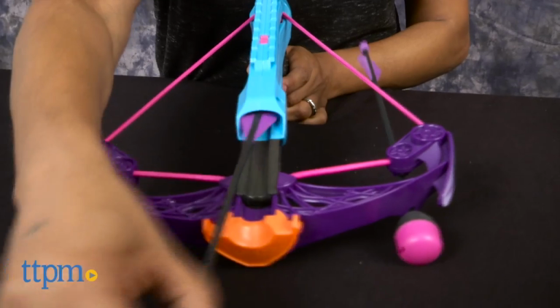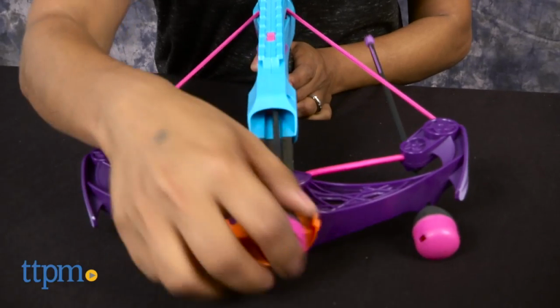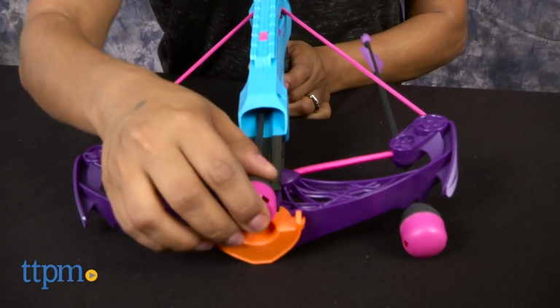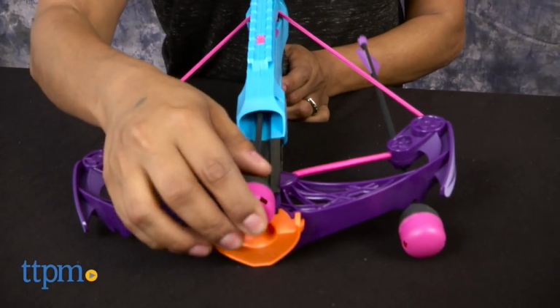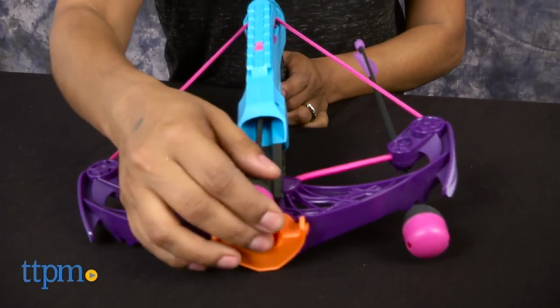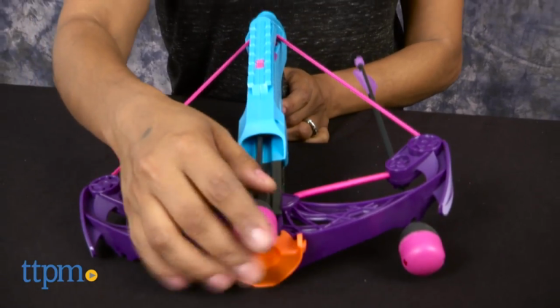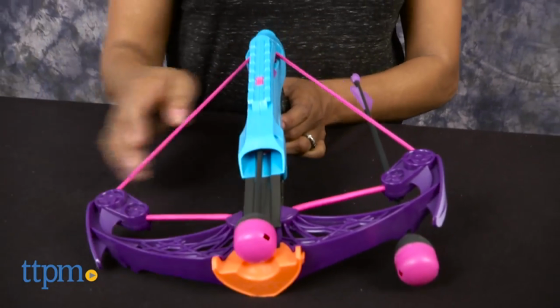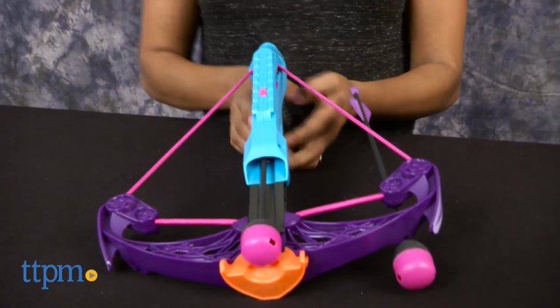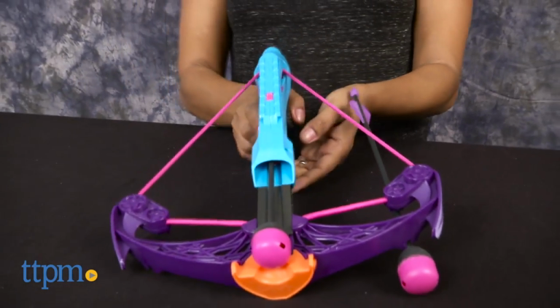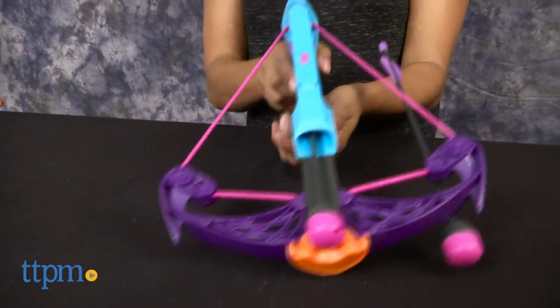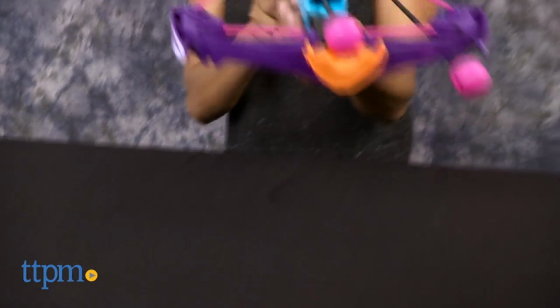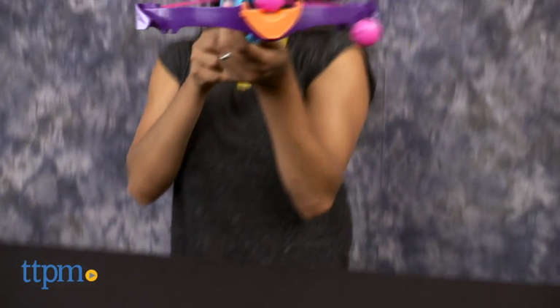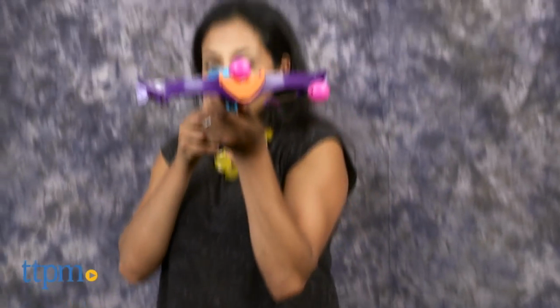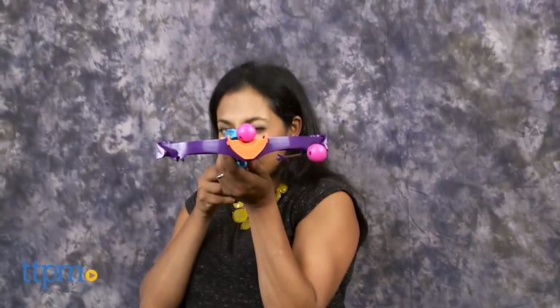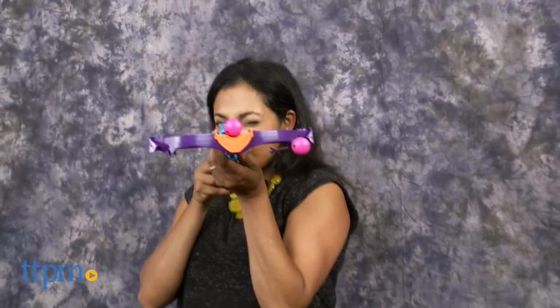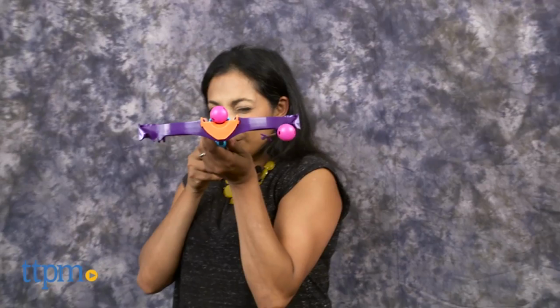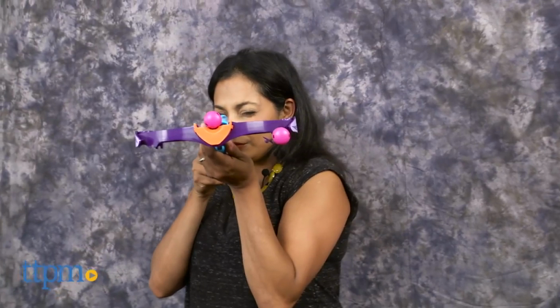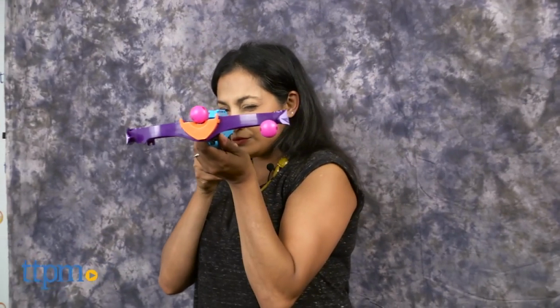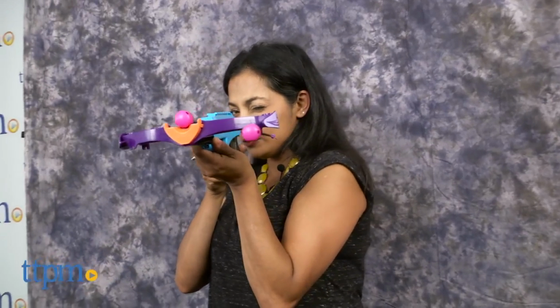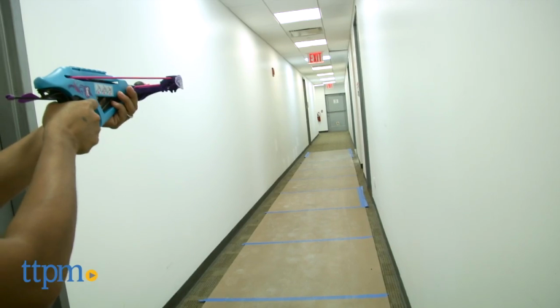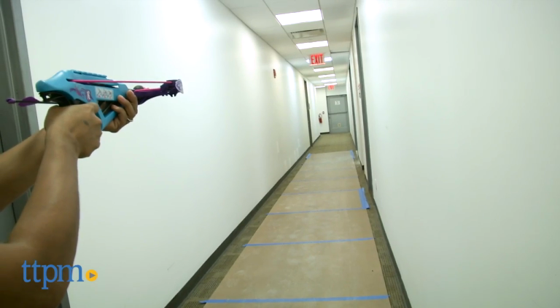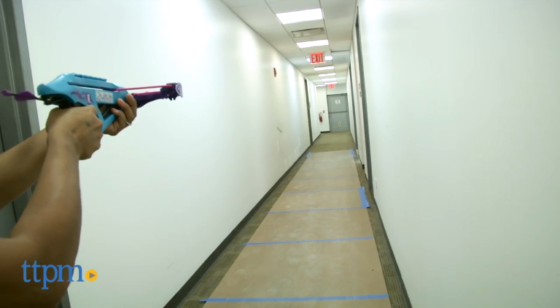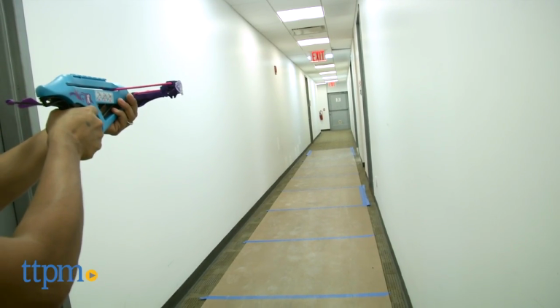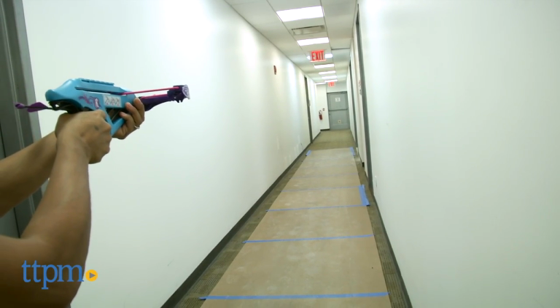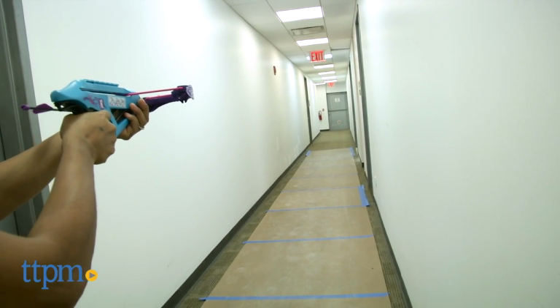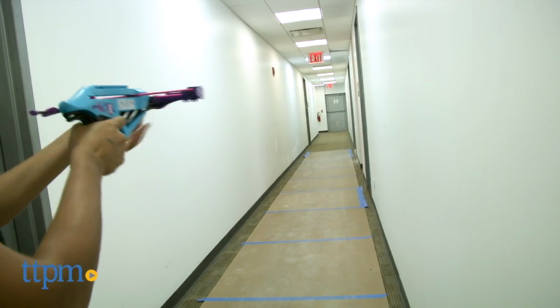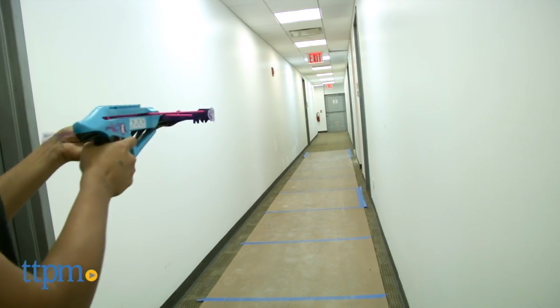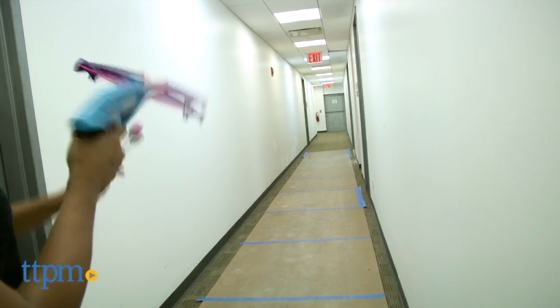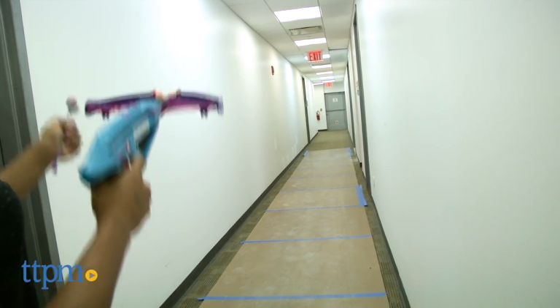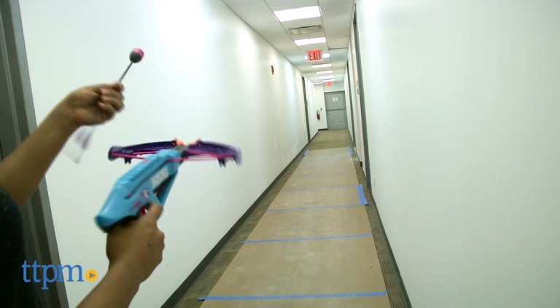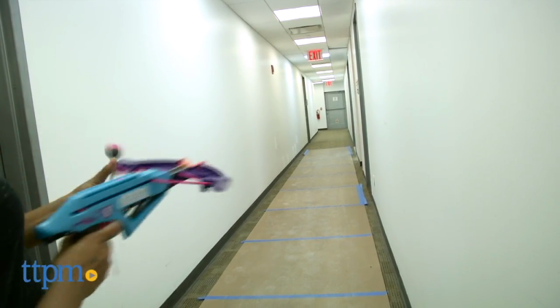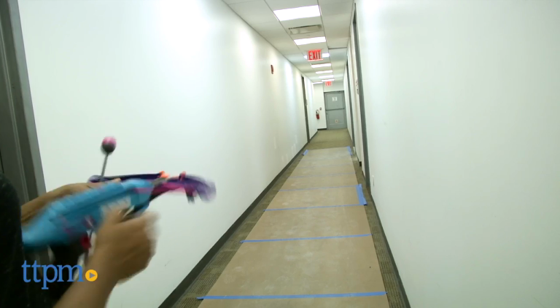Come on Super Spy, let's get this mission started. We're having fun with this toy and the whistling arrows just add to the role play. This toy encourages kids to get outside, play, and get active.